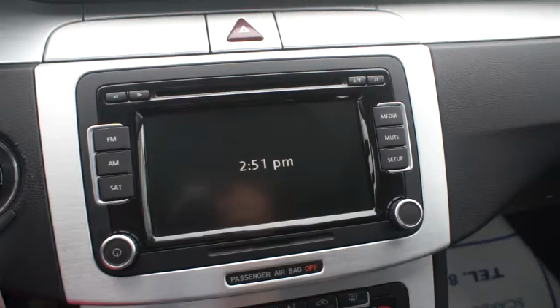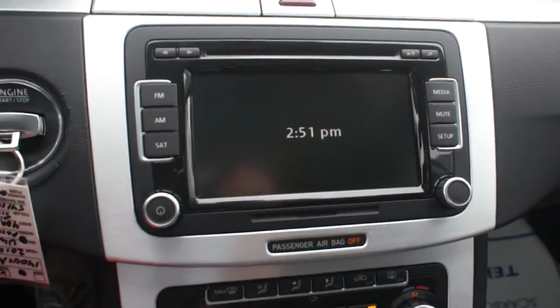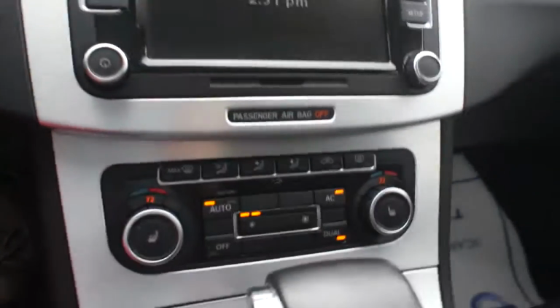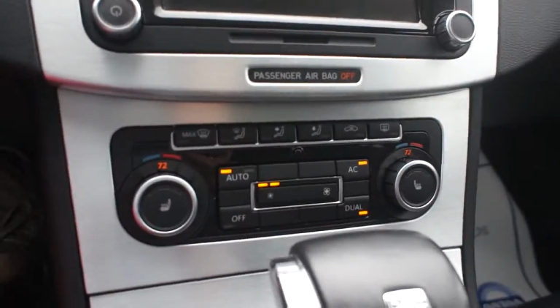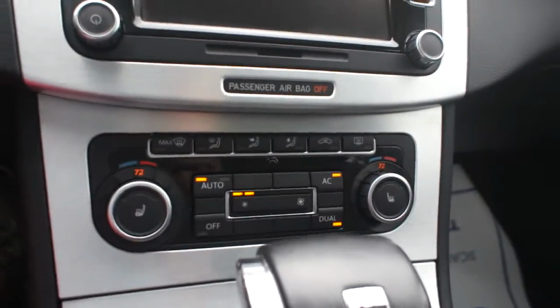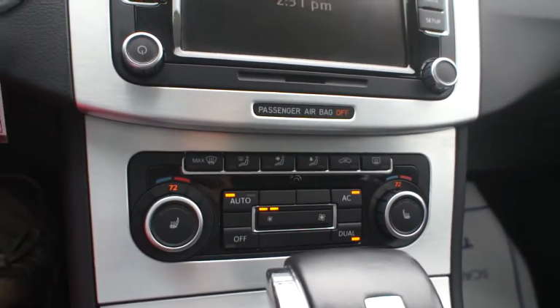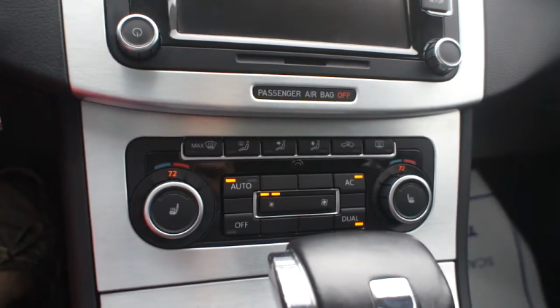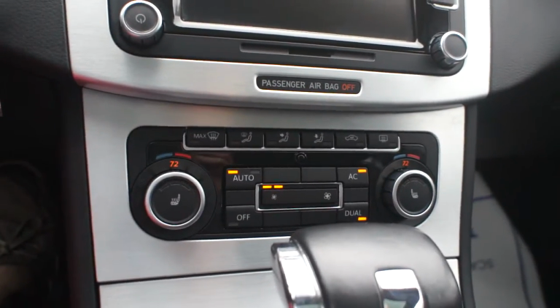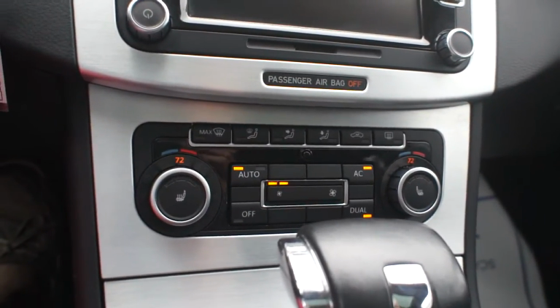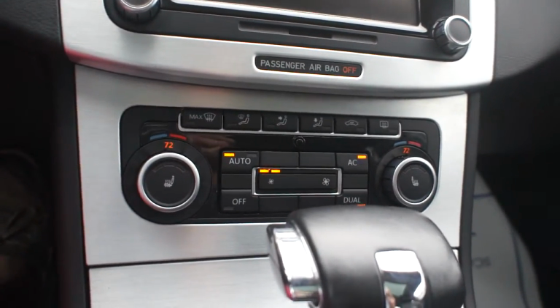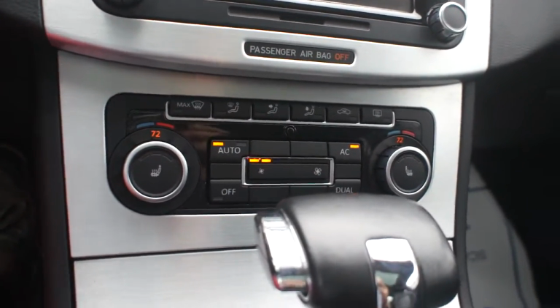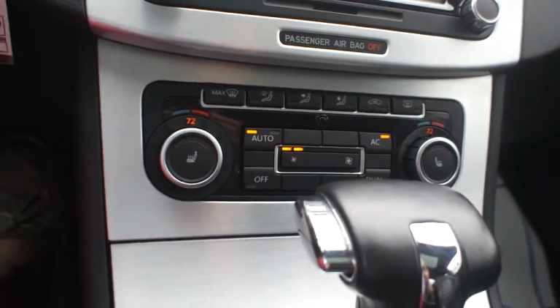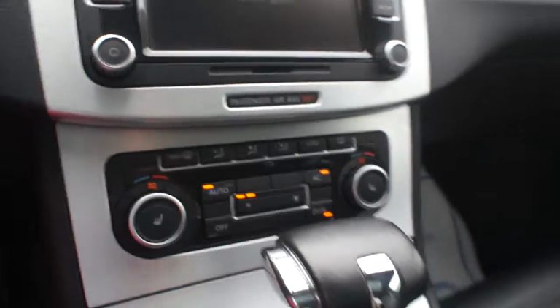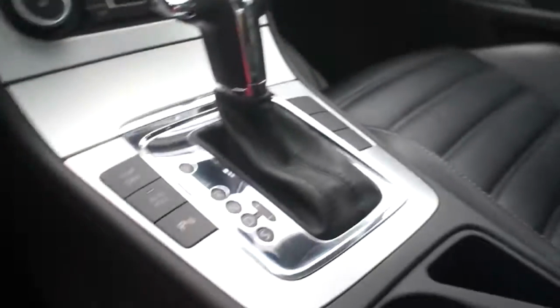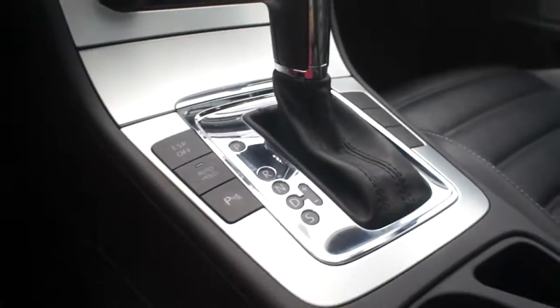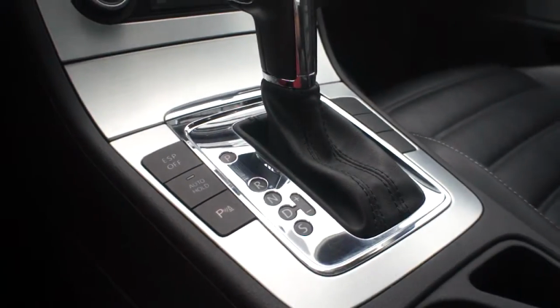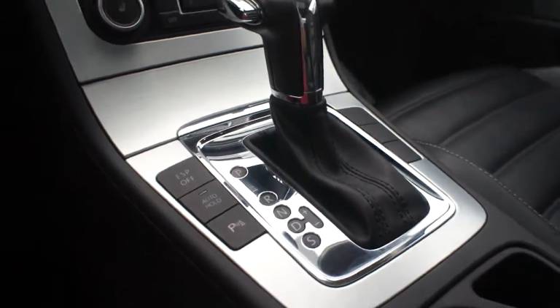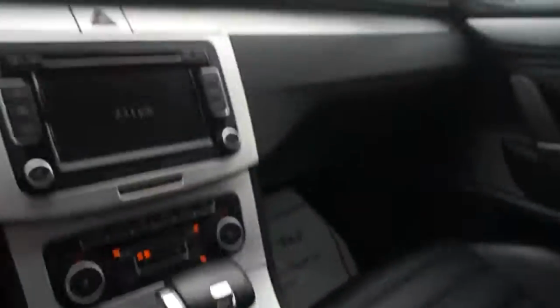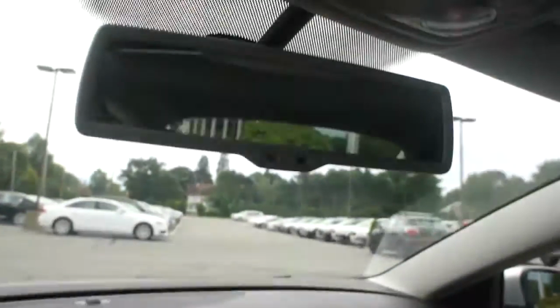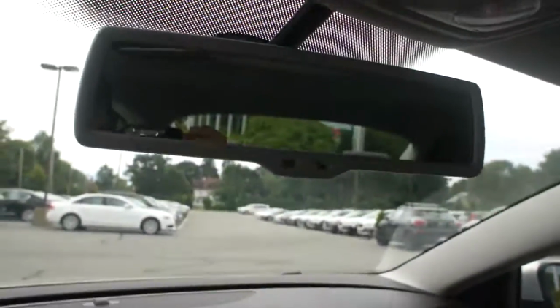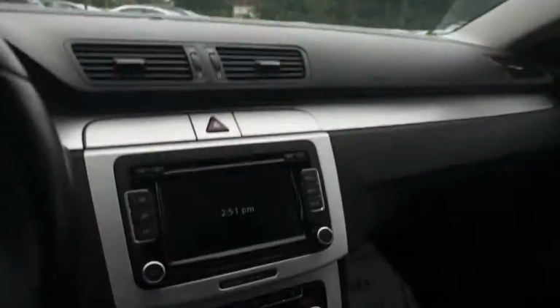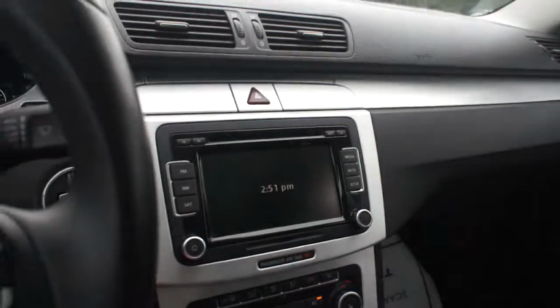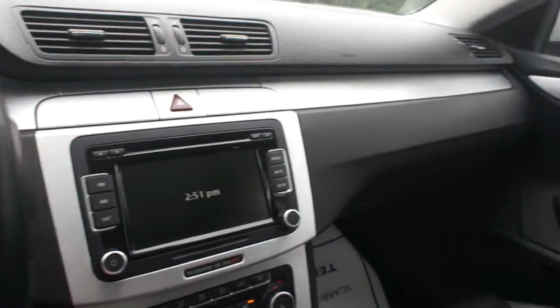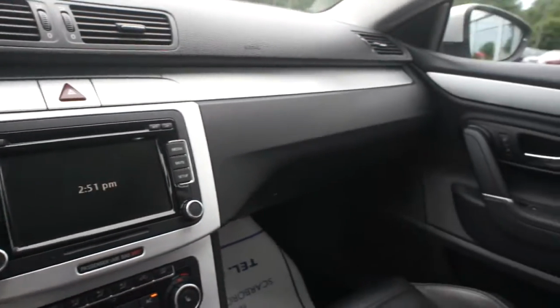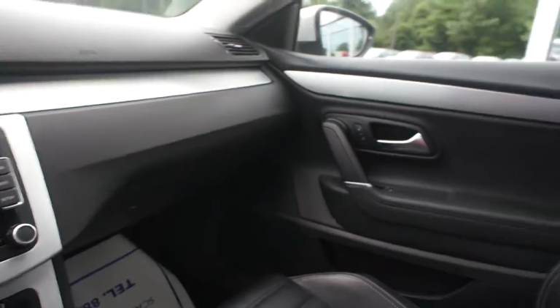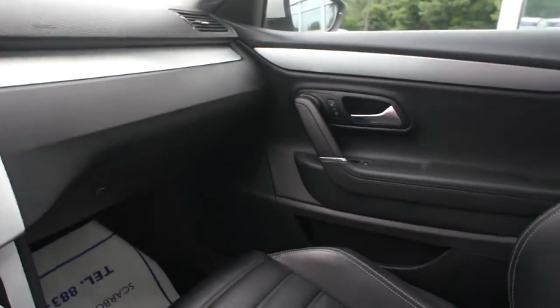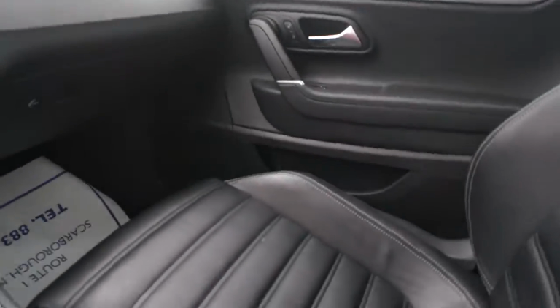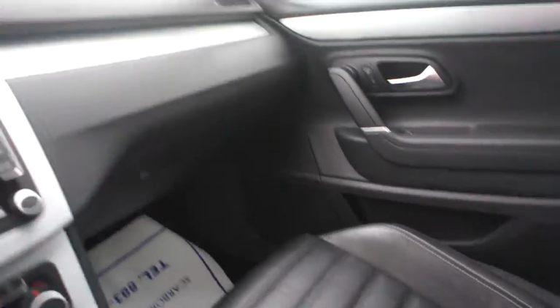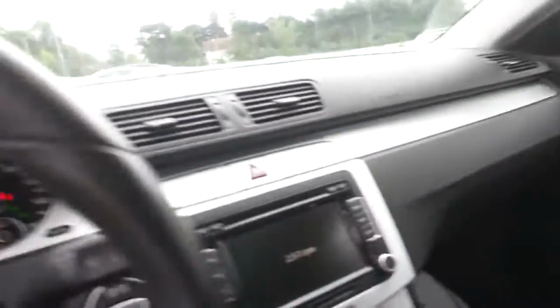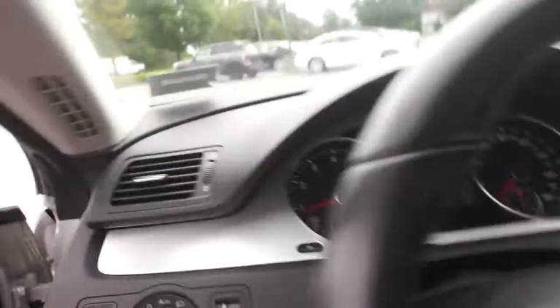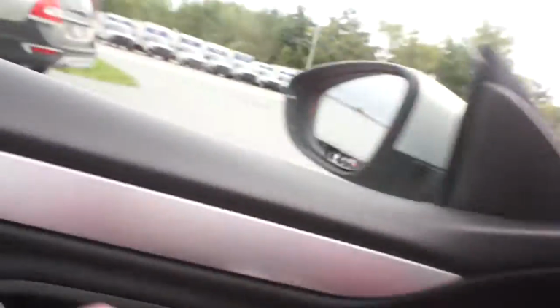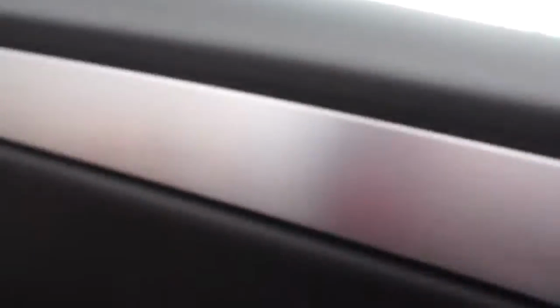Auto dual climate control, heated seats, and the works. It is automatic, beautiful auto dimming rear view mirror, and just look at the beautiful accents inside this car — very classy and super, super comfortable.